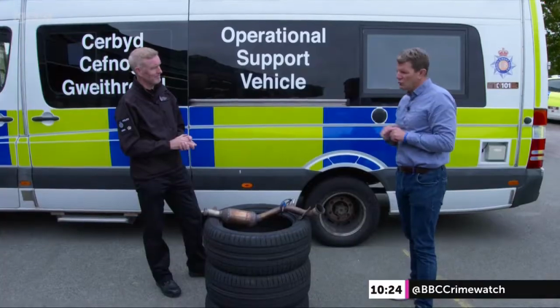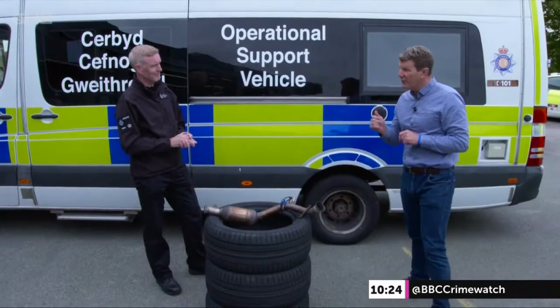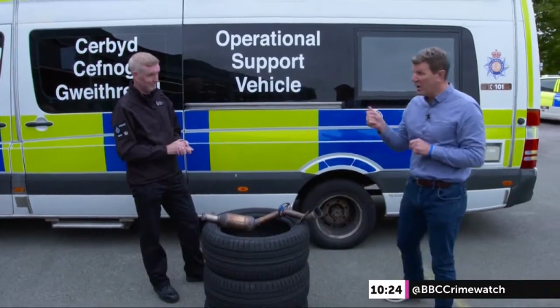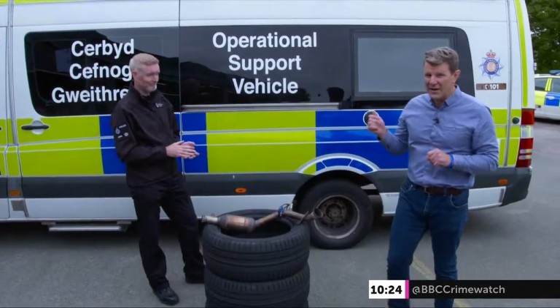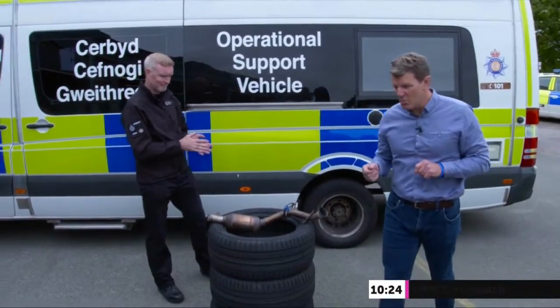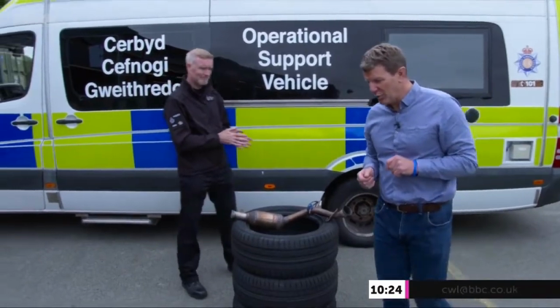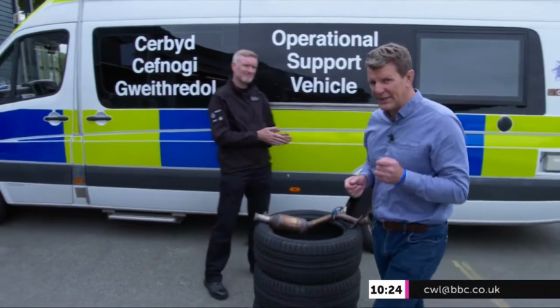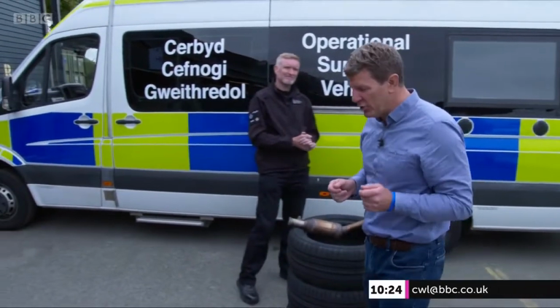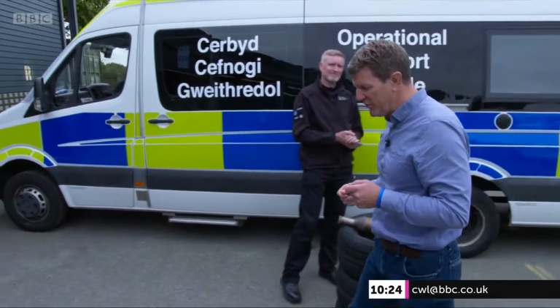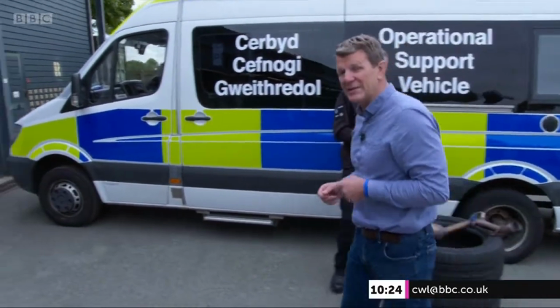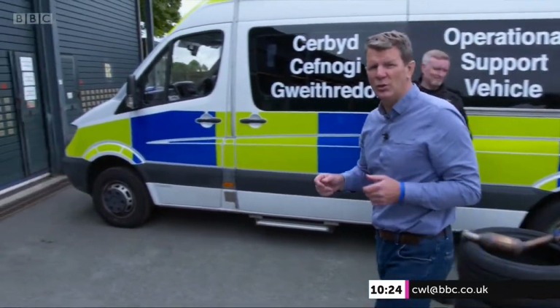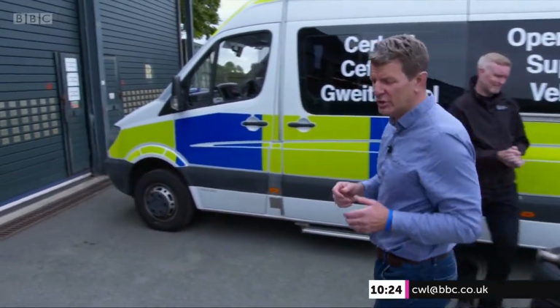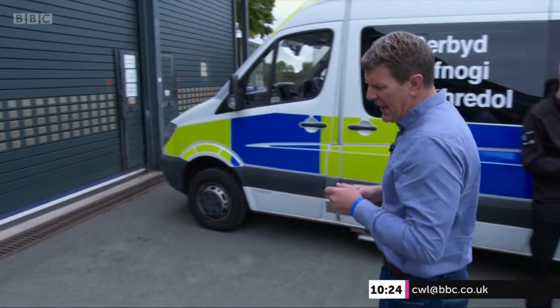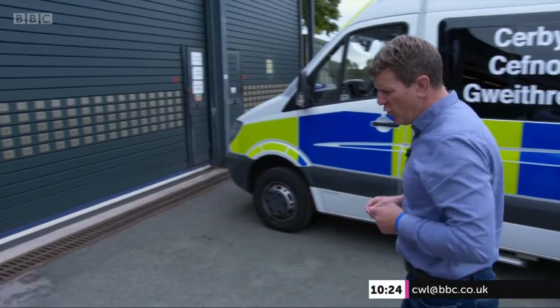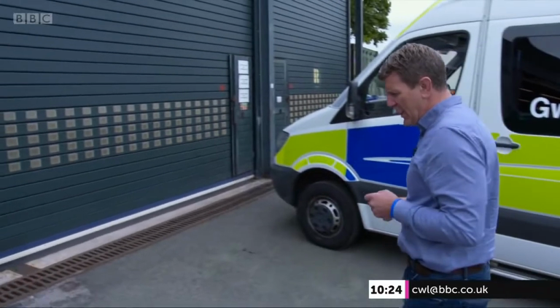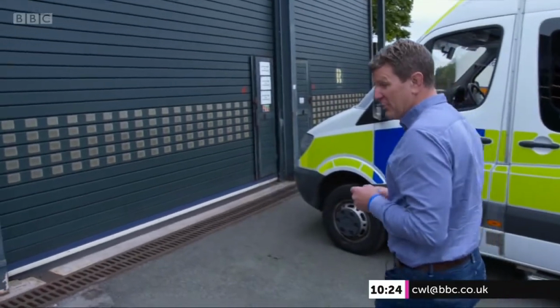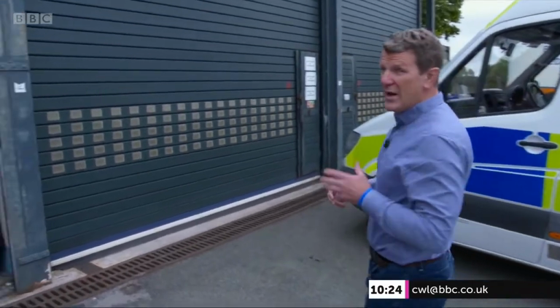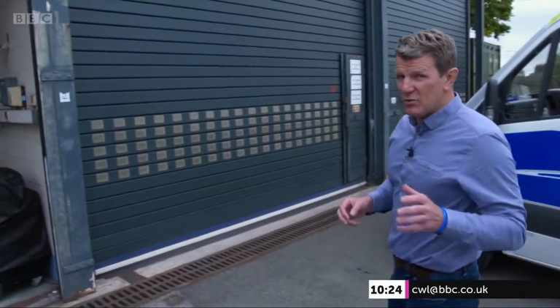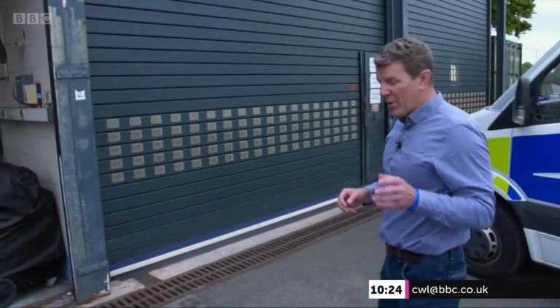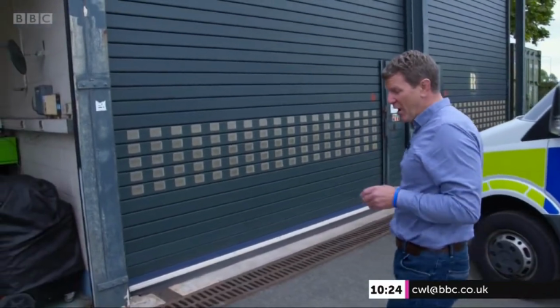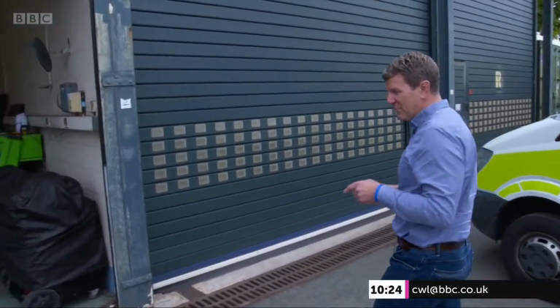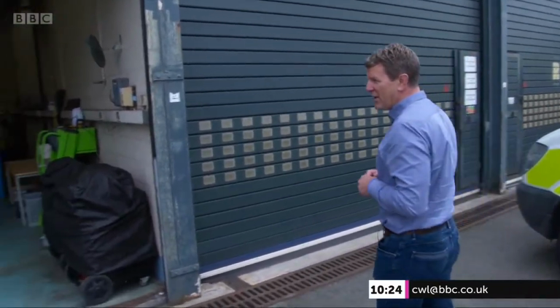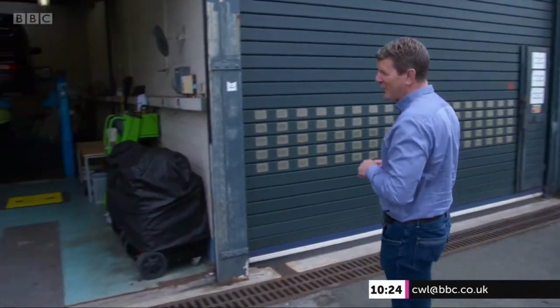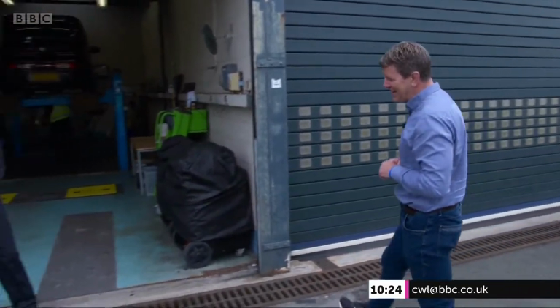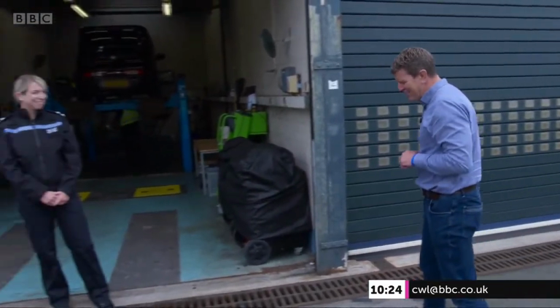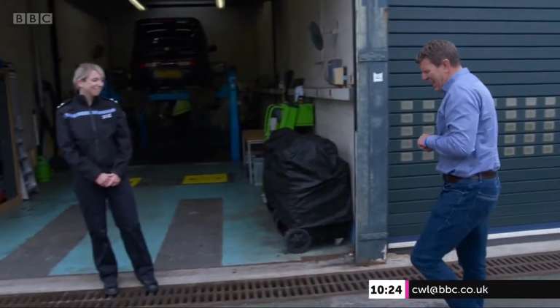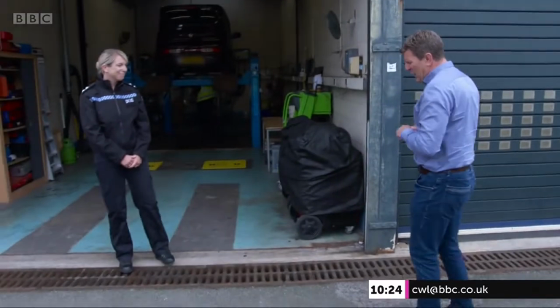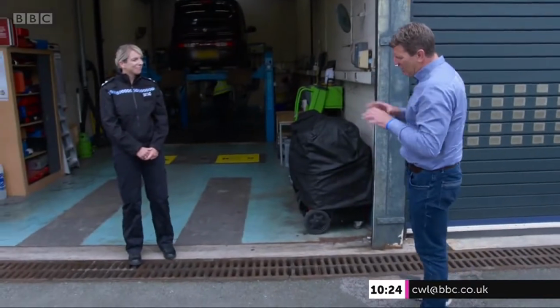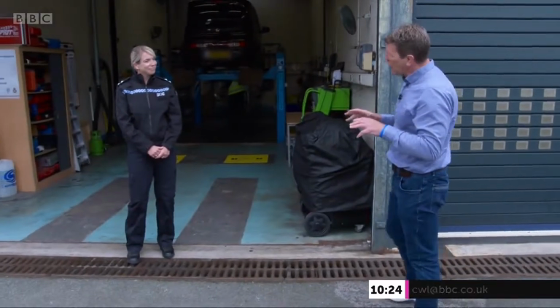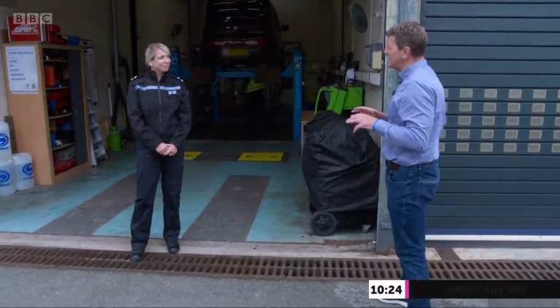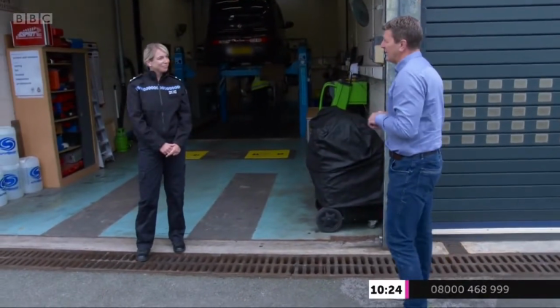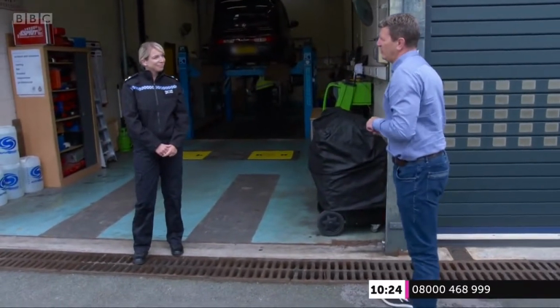Really good advice, Mark. Thanks so much. Let's get a word now with Inspector Hannah Lawton, who is part of the We Don't Buy Crime team here in Gwent Police. Hannah, how are you and Gwent tackling this problem?